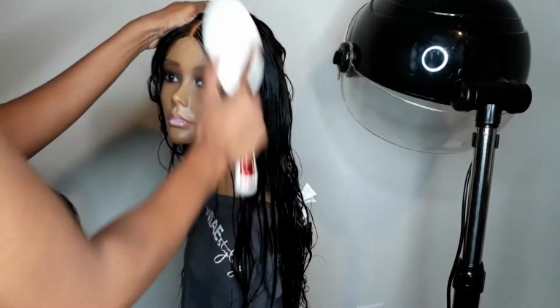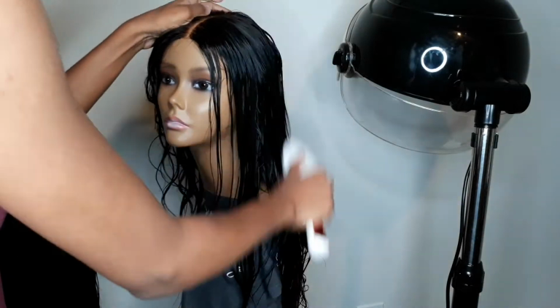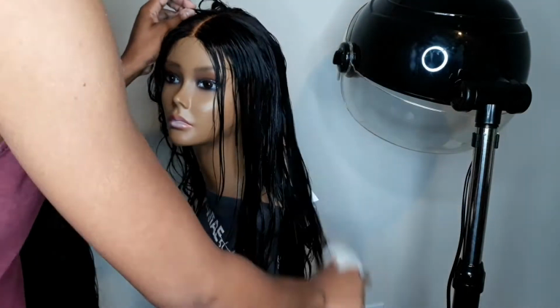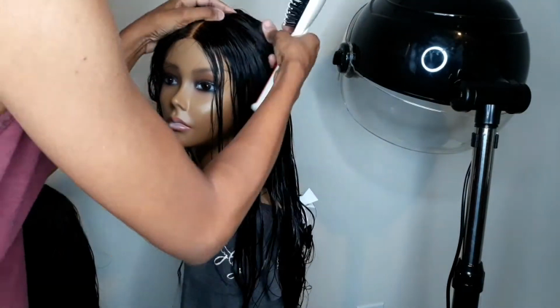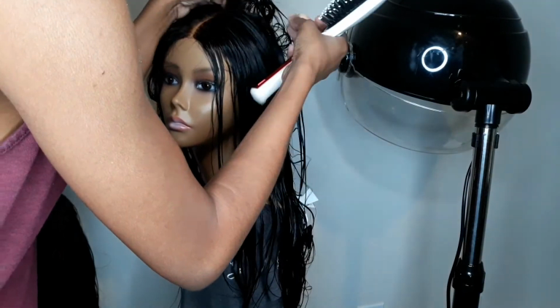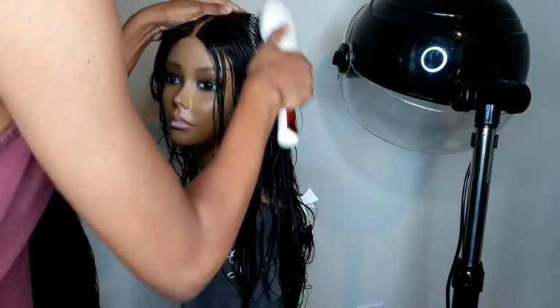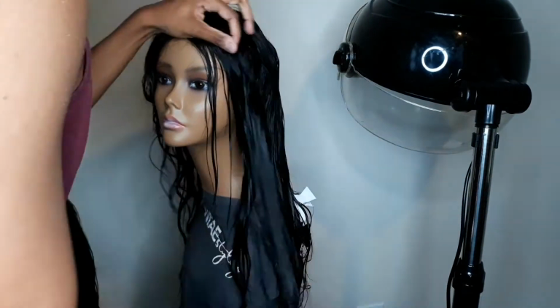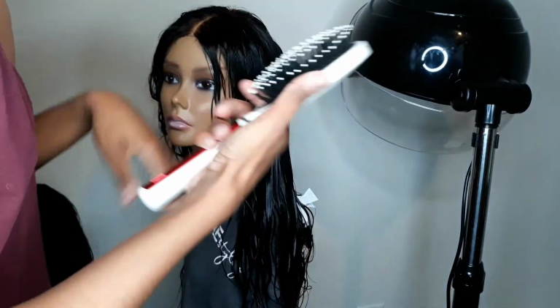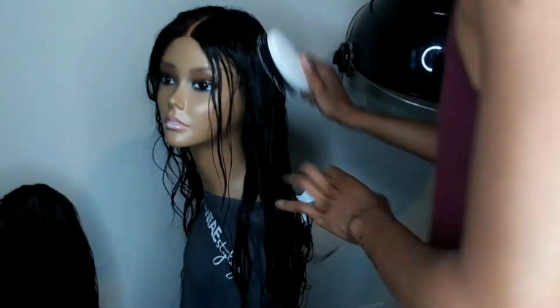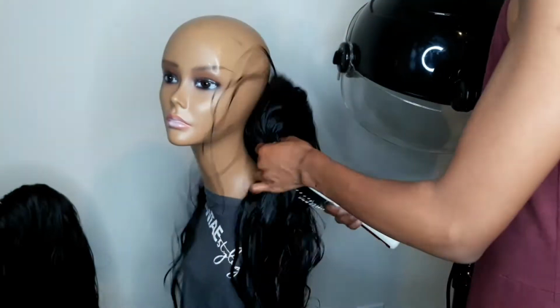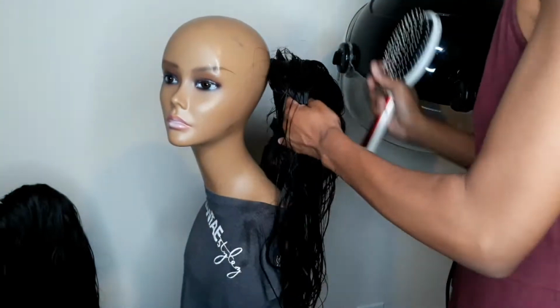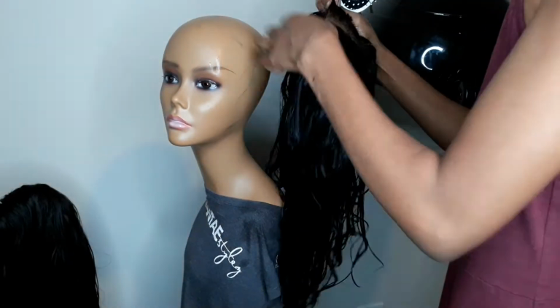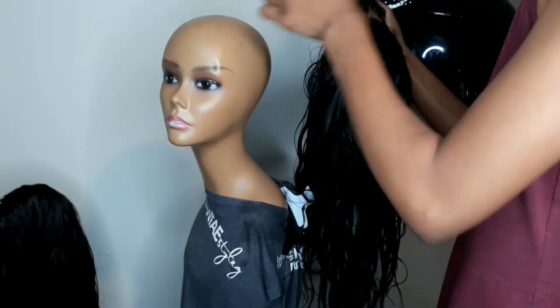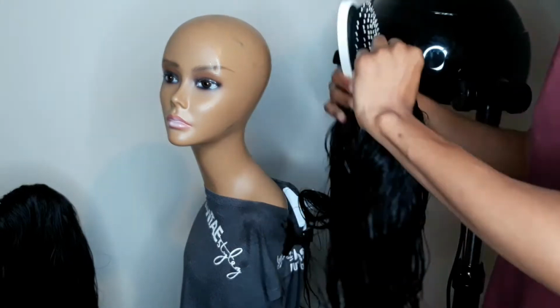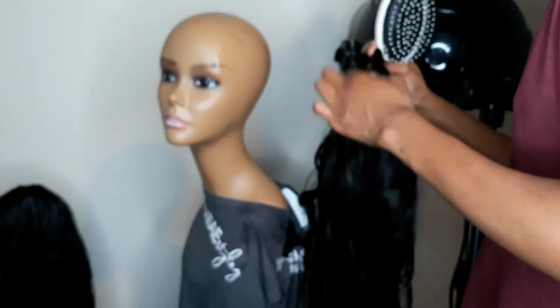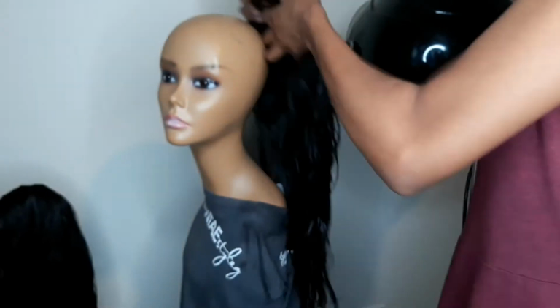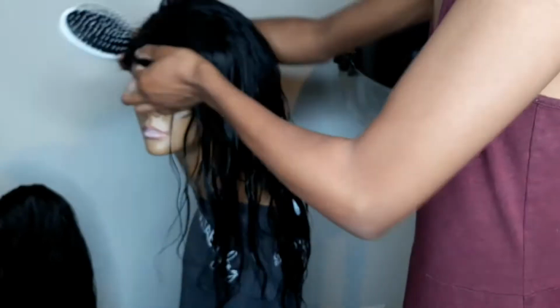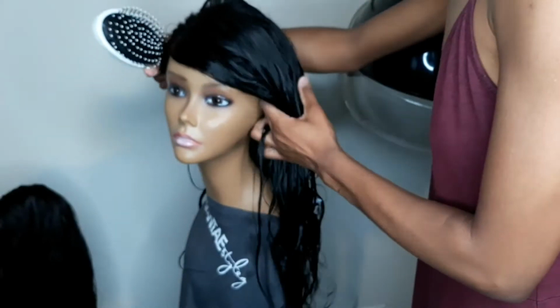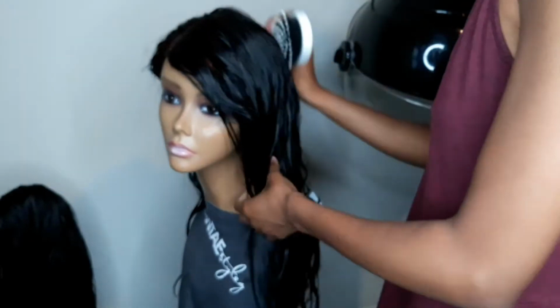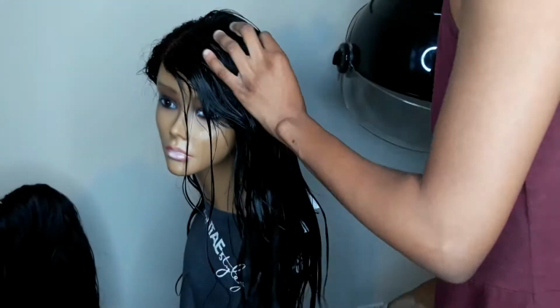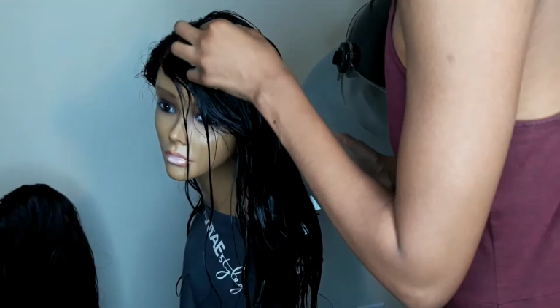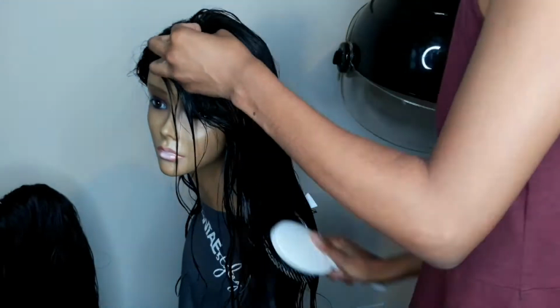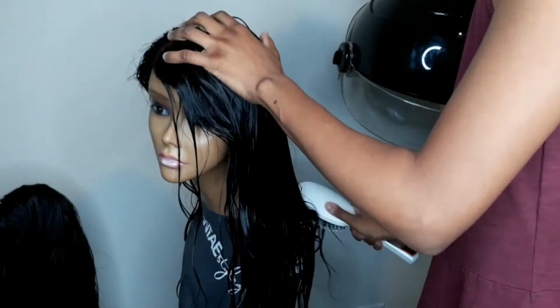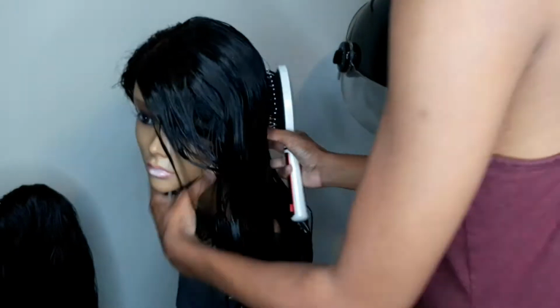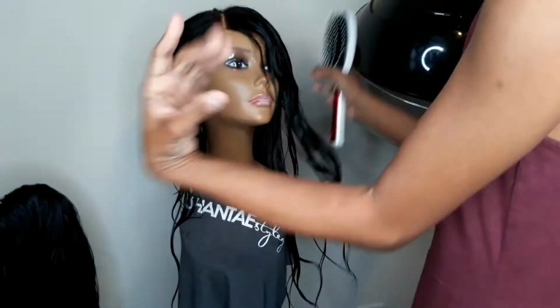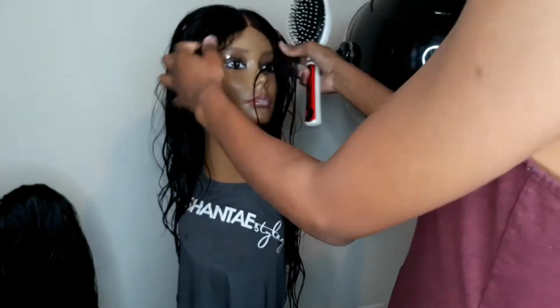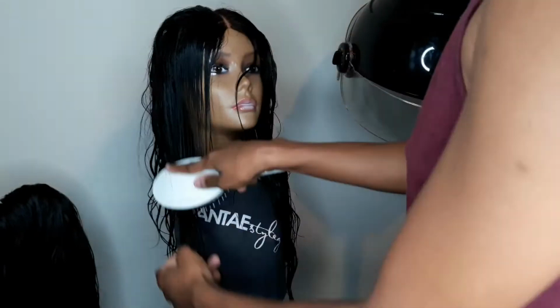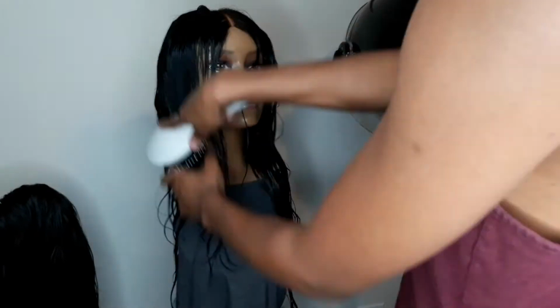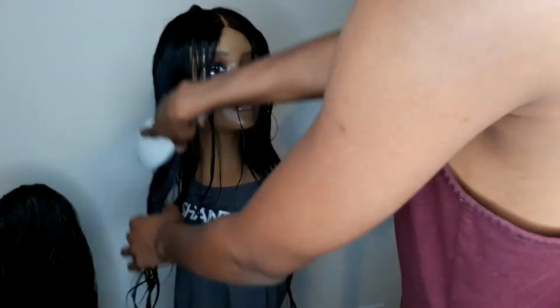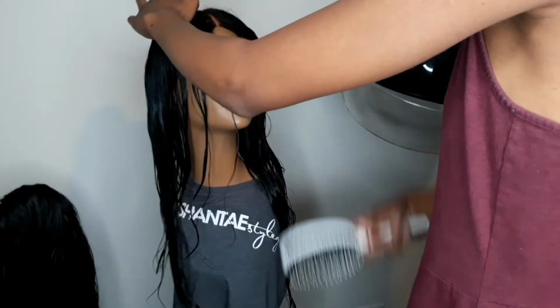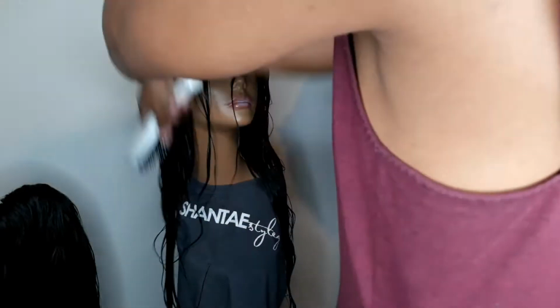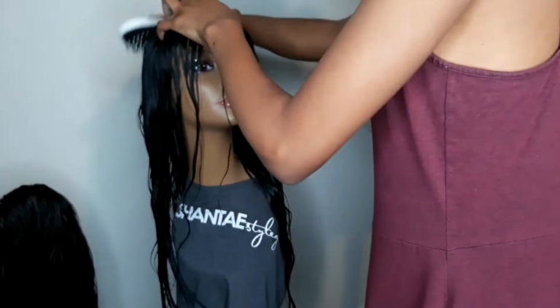After I got this wig all clean, I went ahead and detangled it because this particular wig actually got matted around the lace closure — where the lace frontal met the rest of the wig.